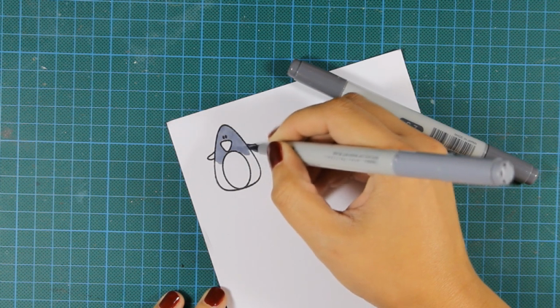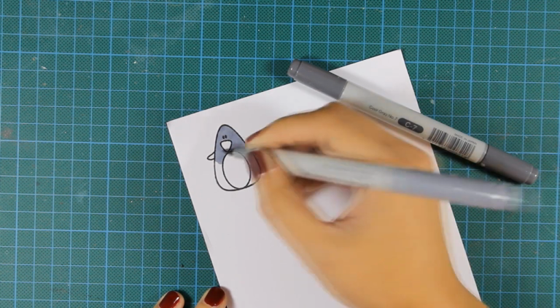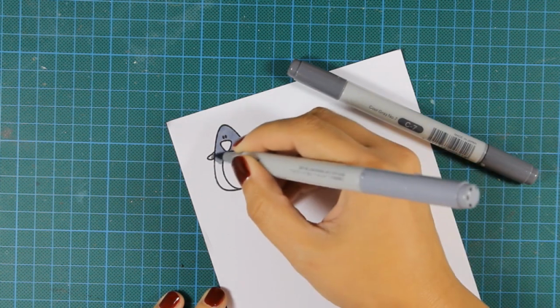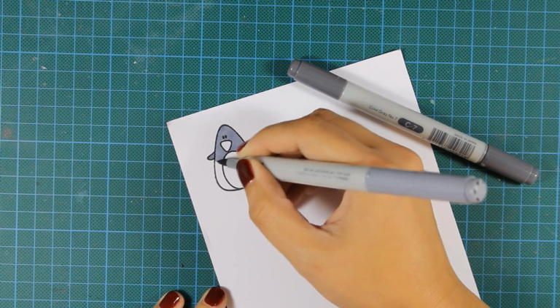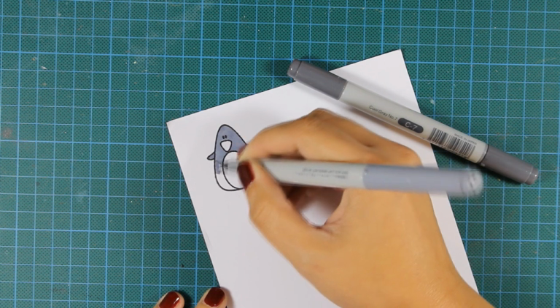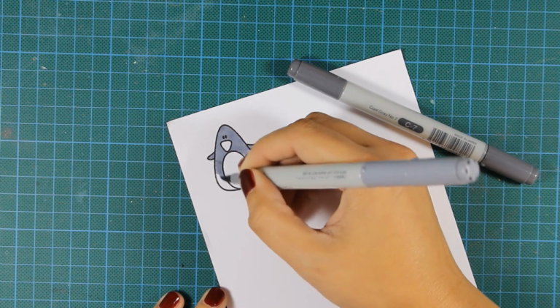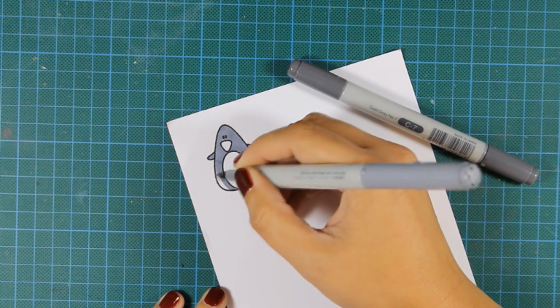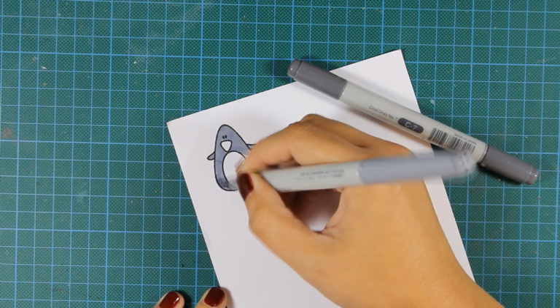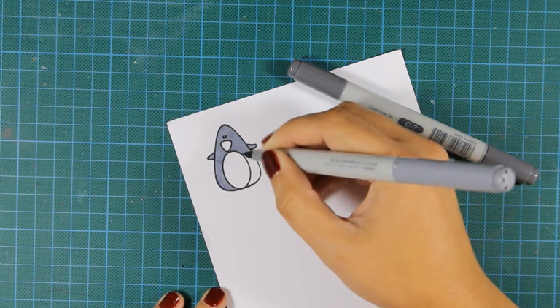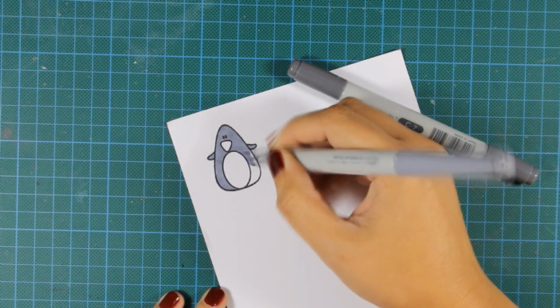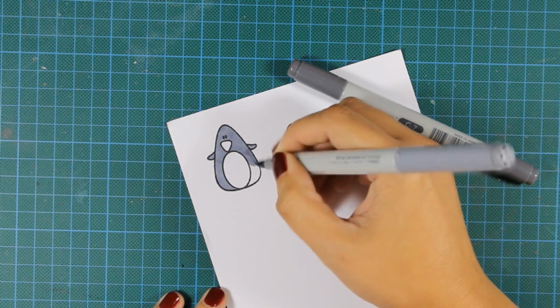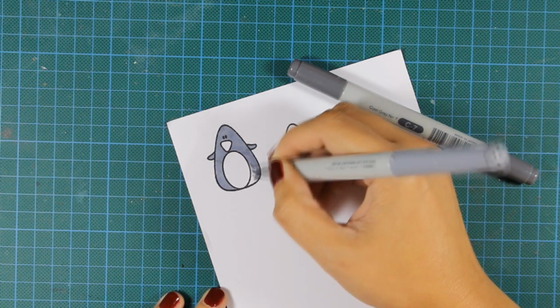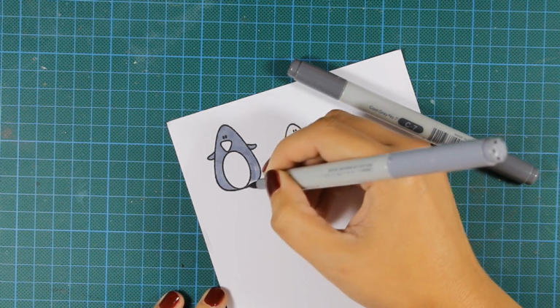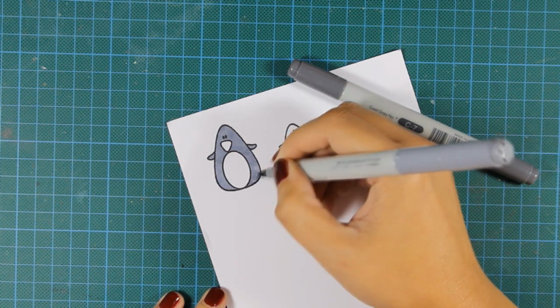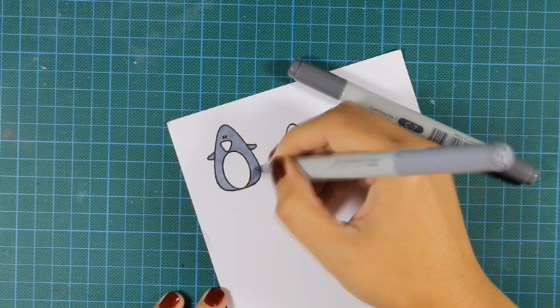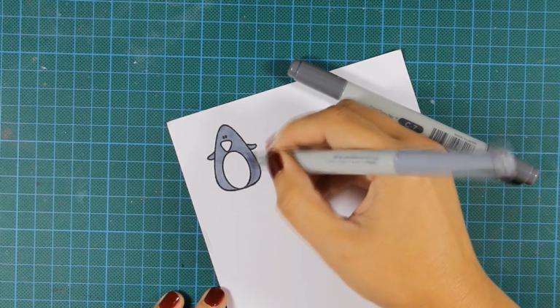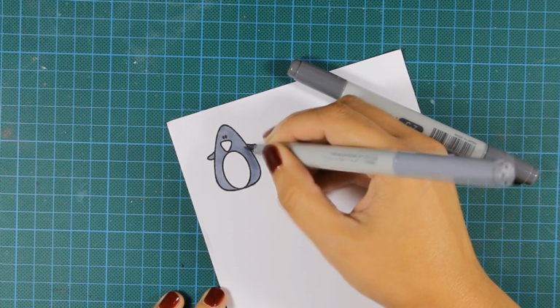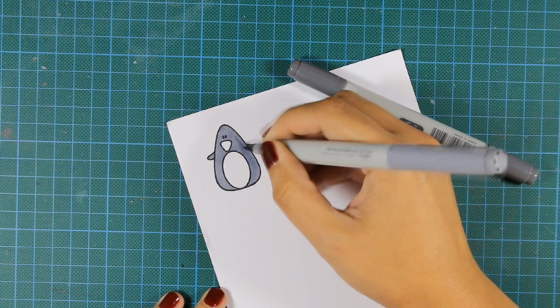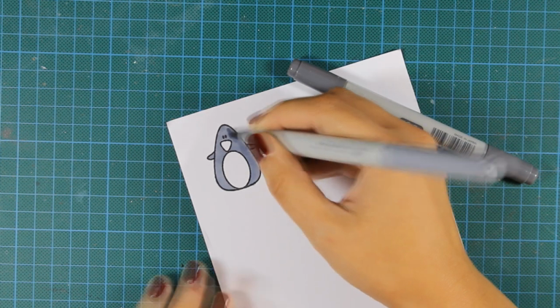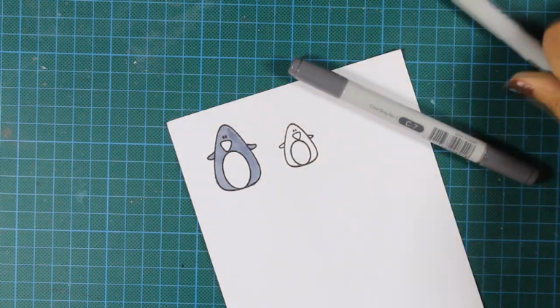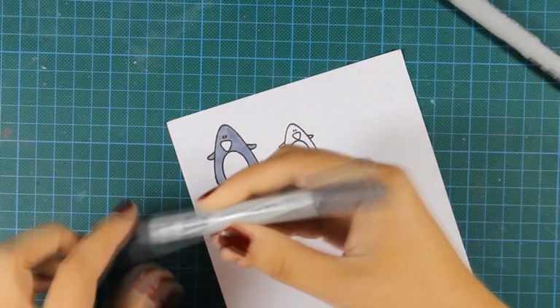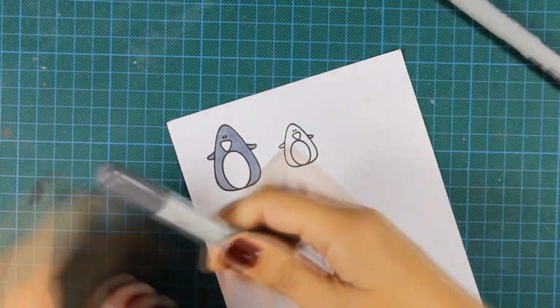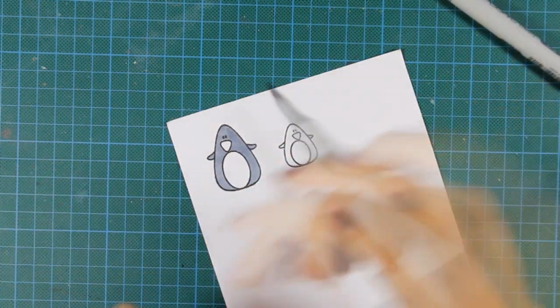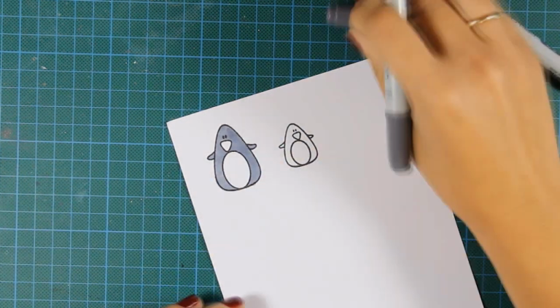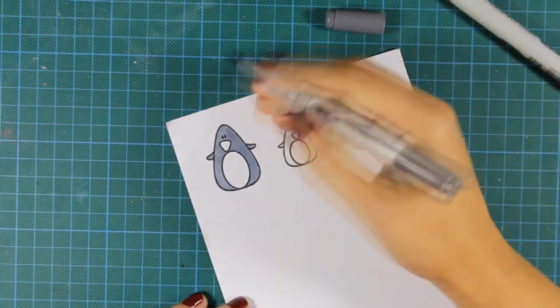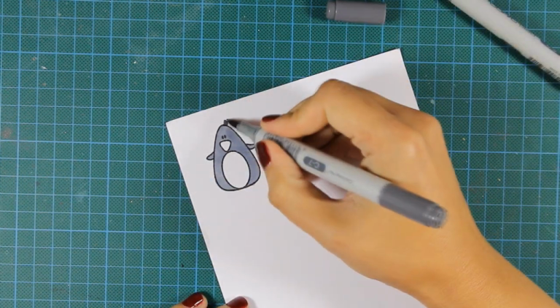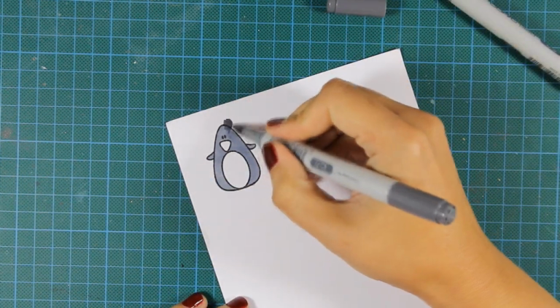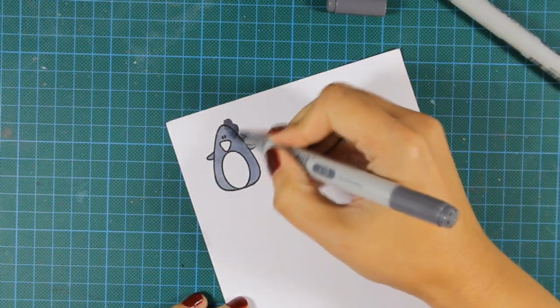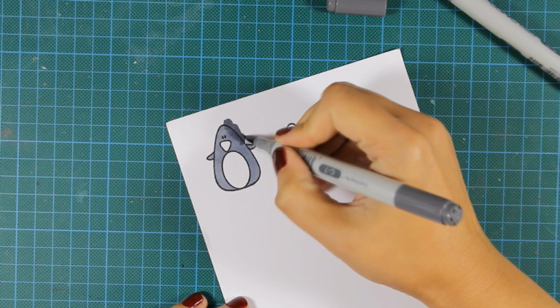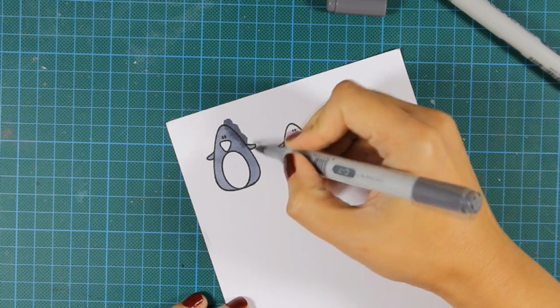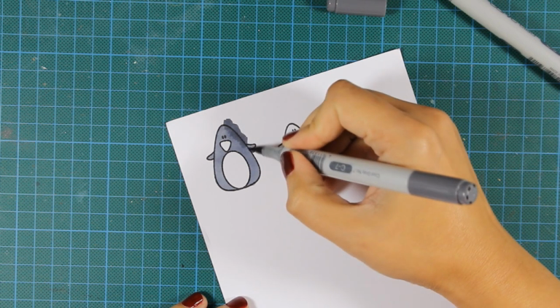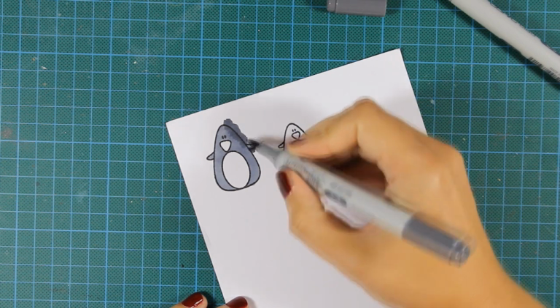I'll cover up the whole area of my penguin with the lighter color and then add some shading coming from the outside to the inside of the body. As you can see I don't mind if I go outside the lines.